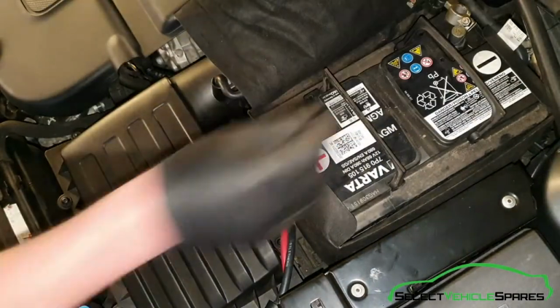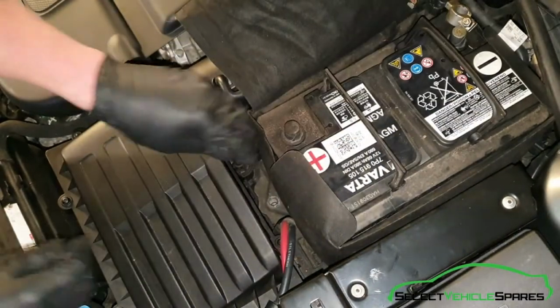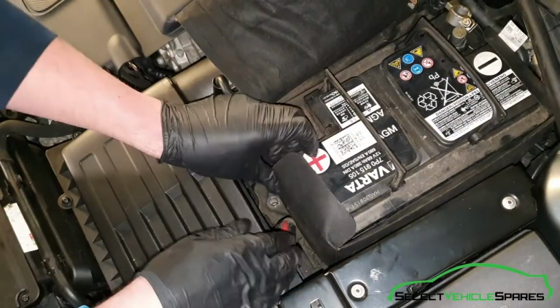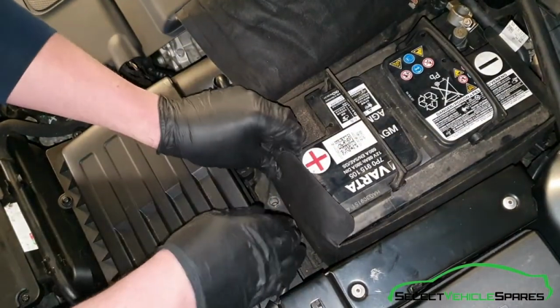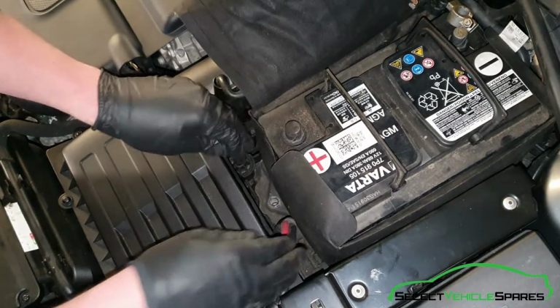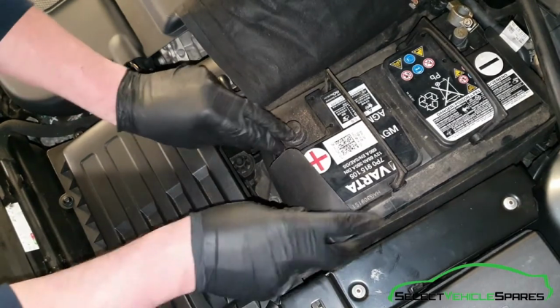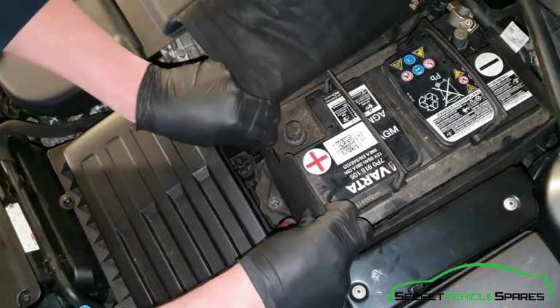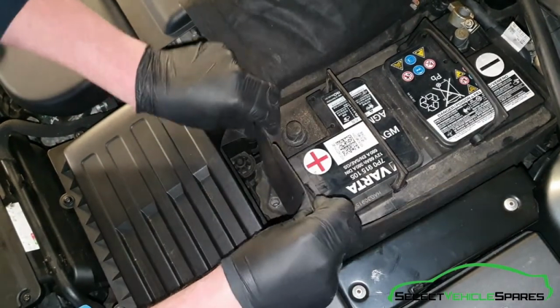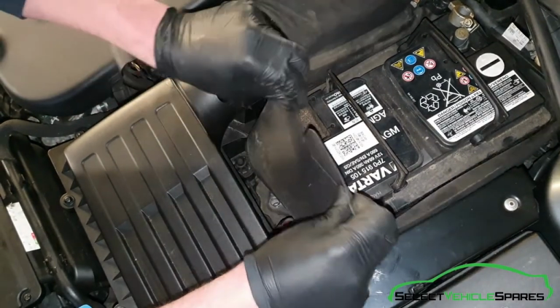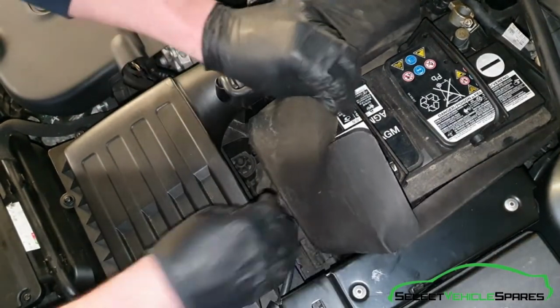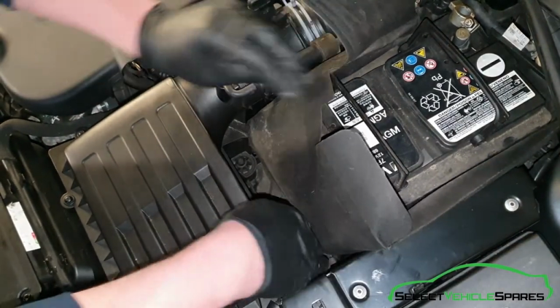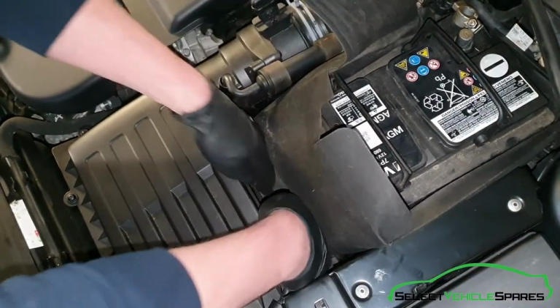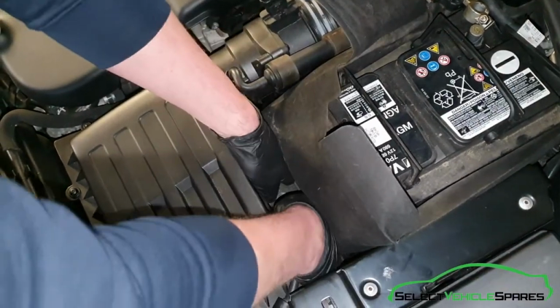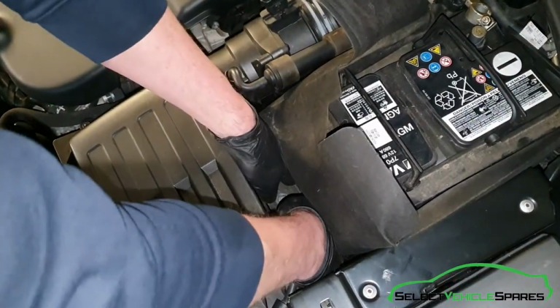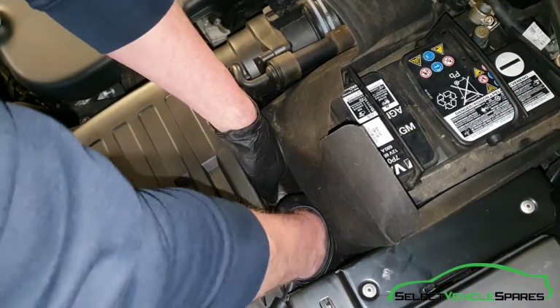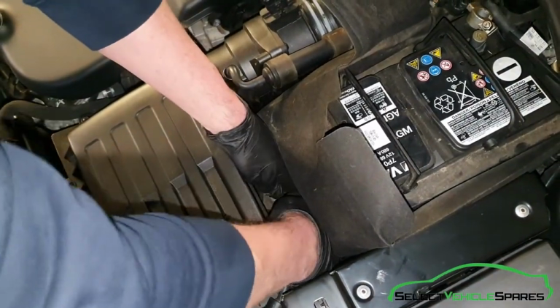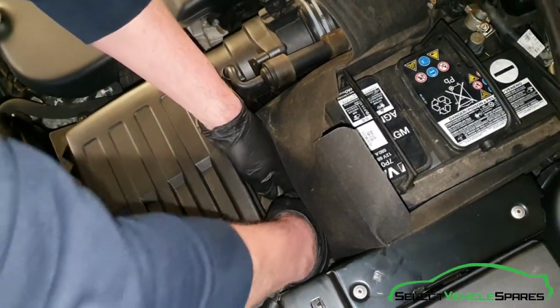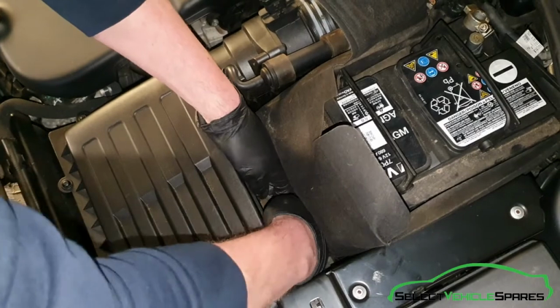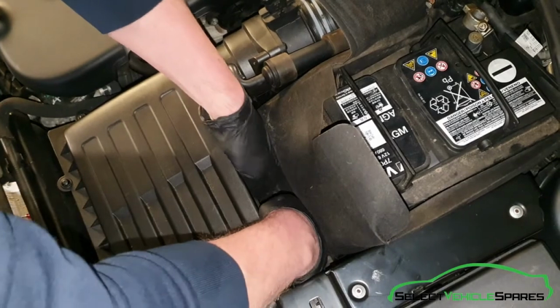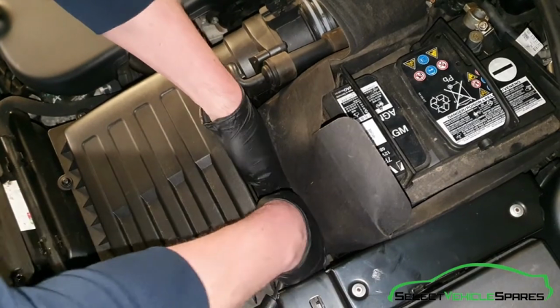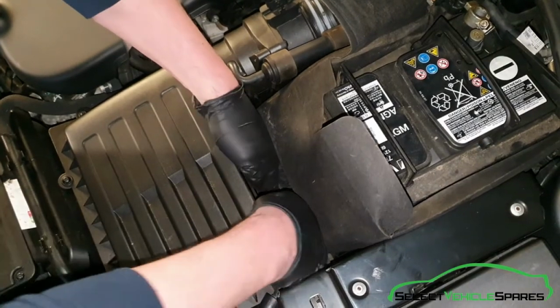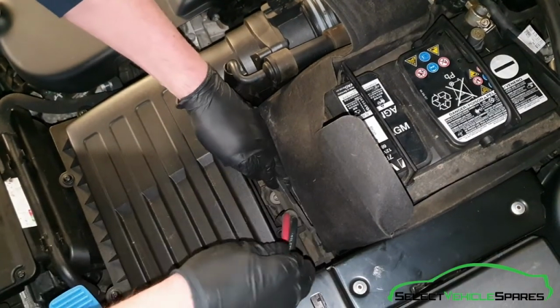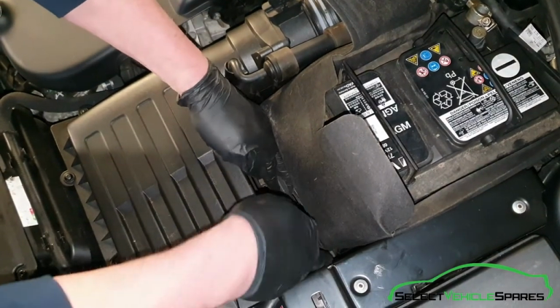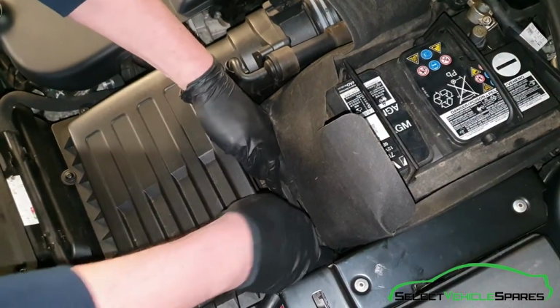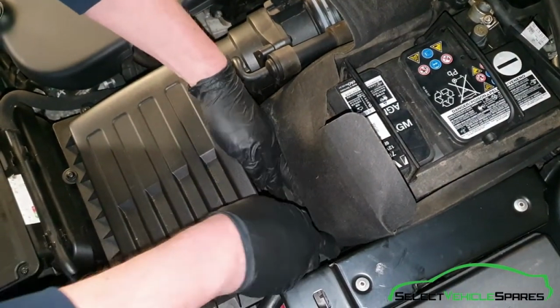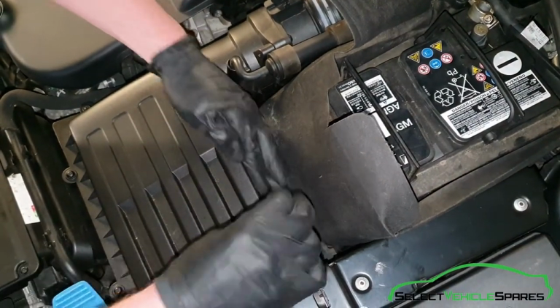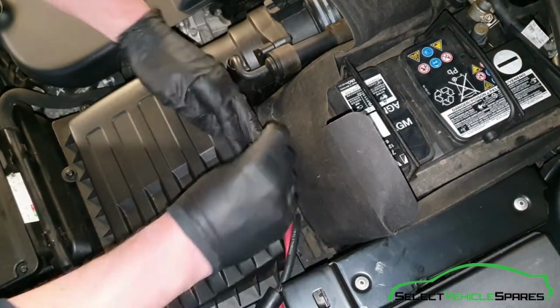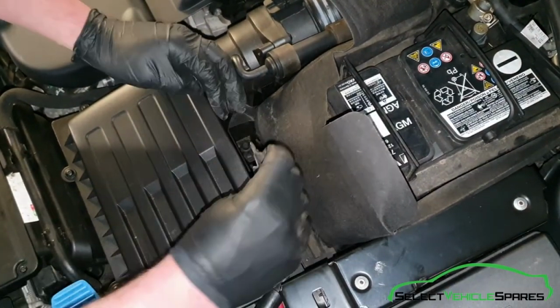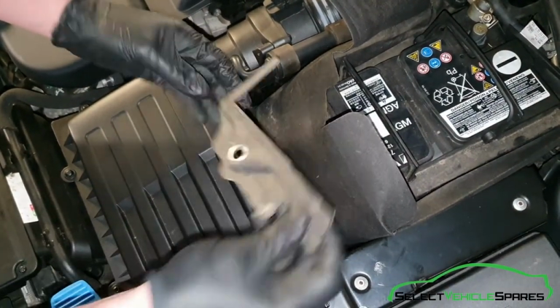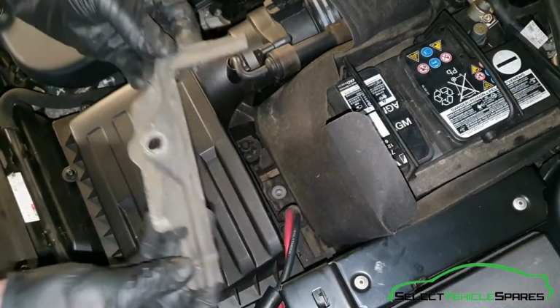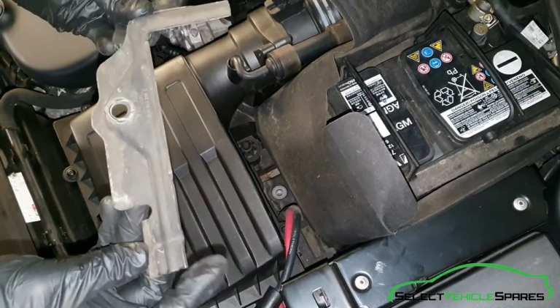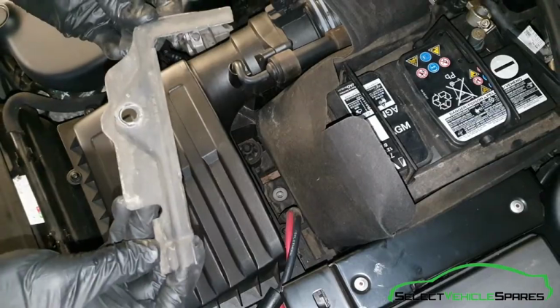Then you want to remove that bracket — it is quite tight, quite a tight gap to get your hands in. Just give it a wiggle and take it out. Get that out of the way — that's the bracket.